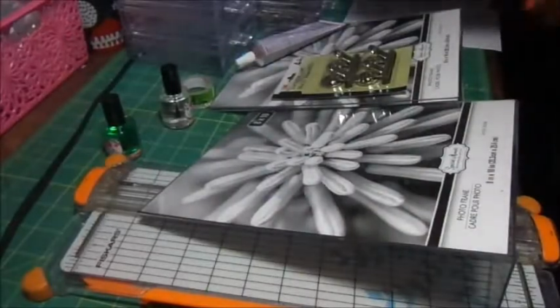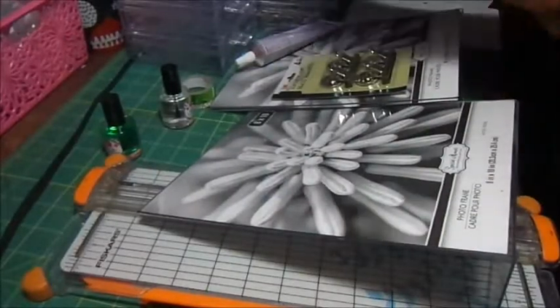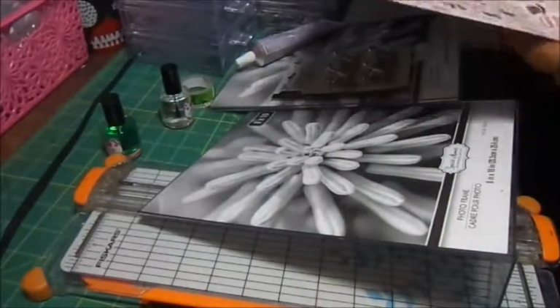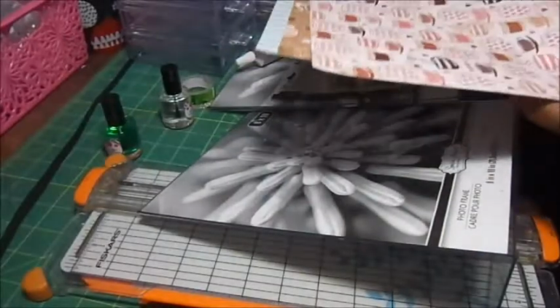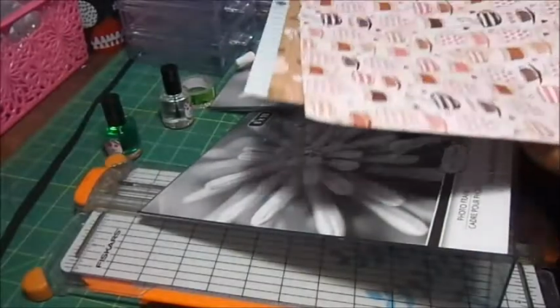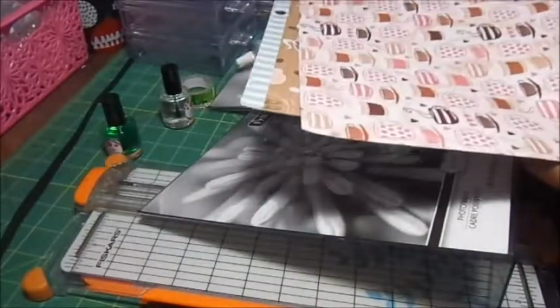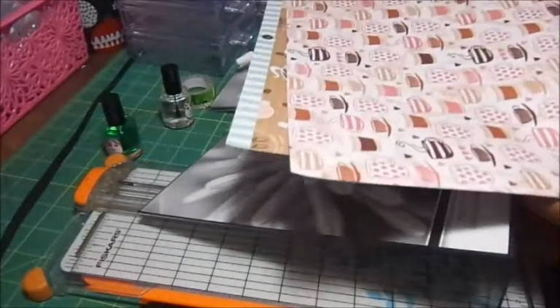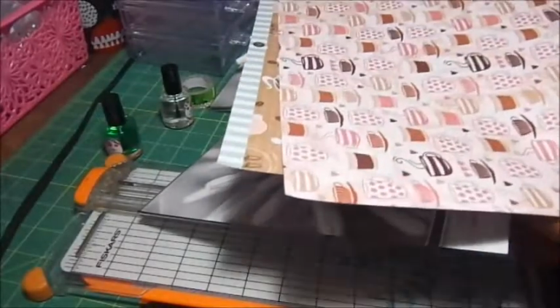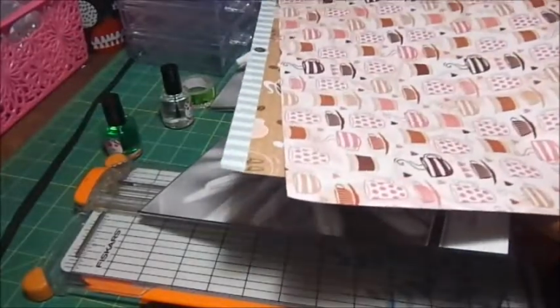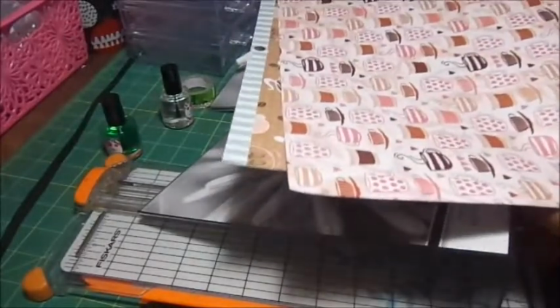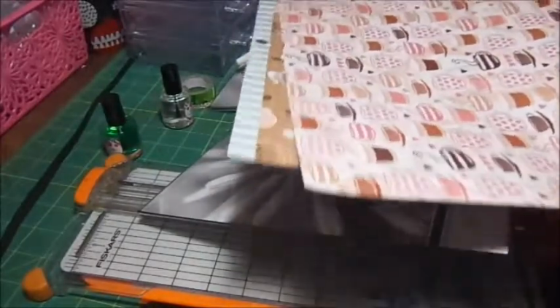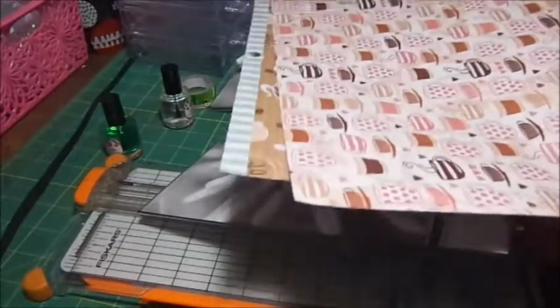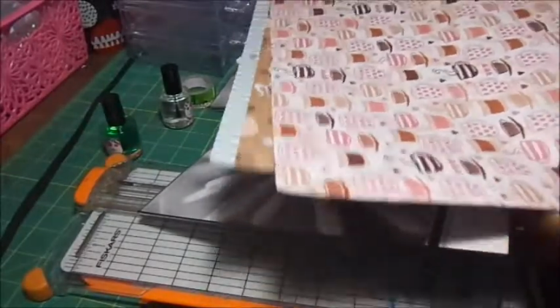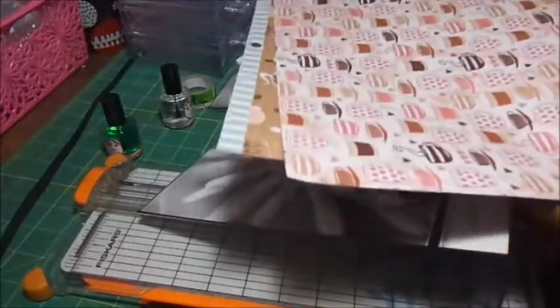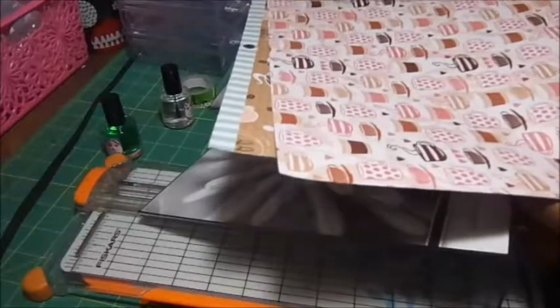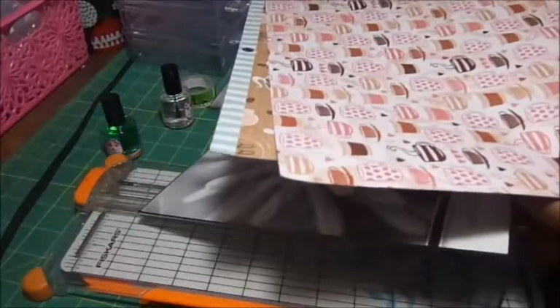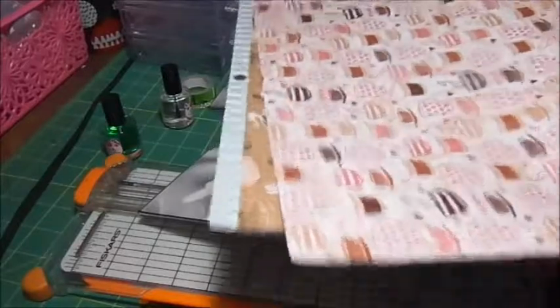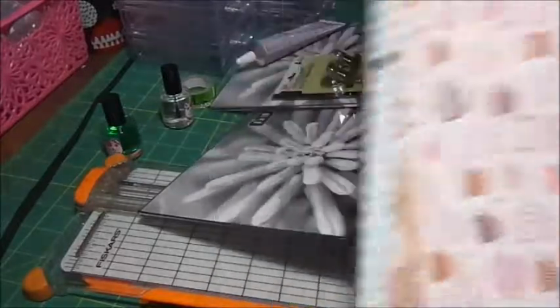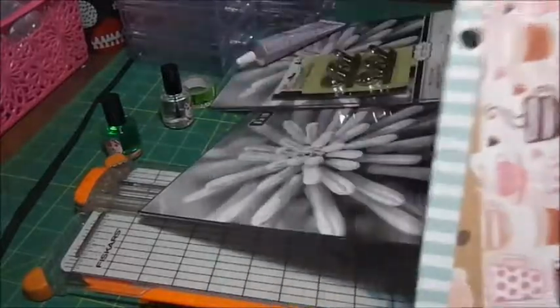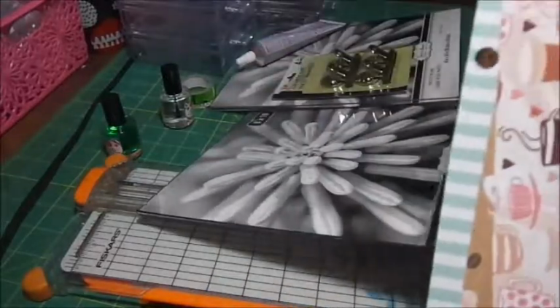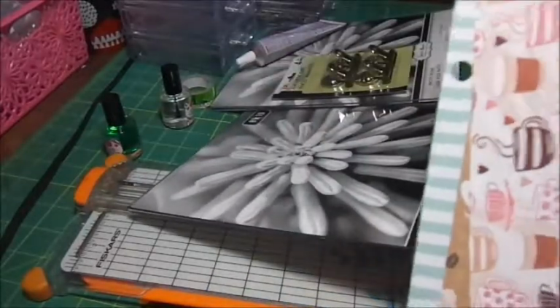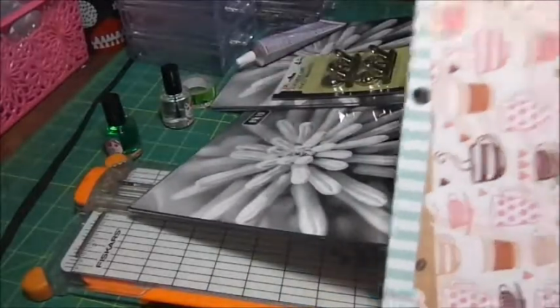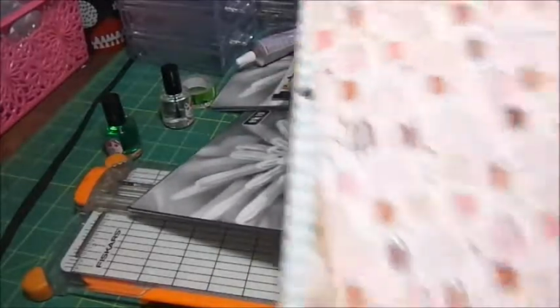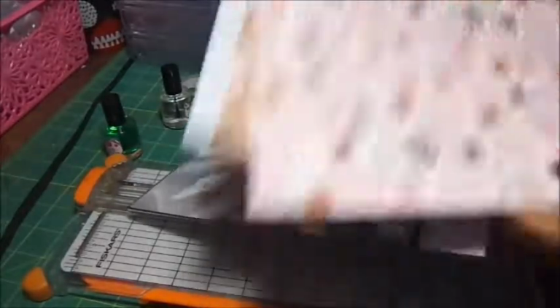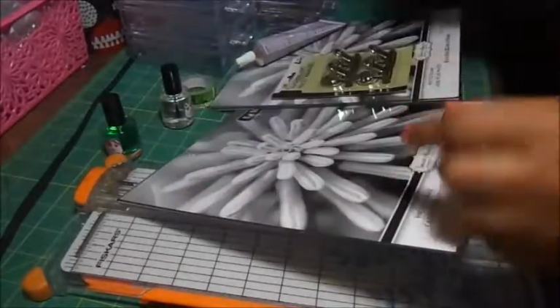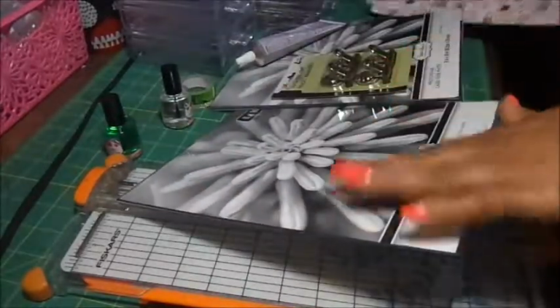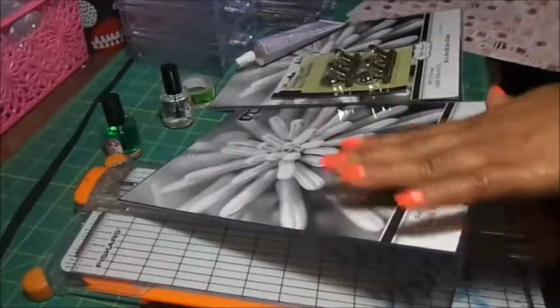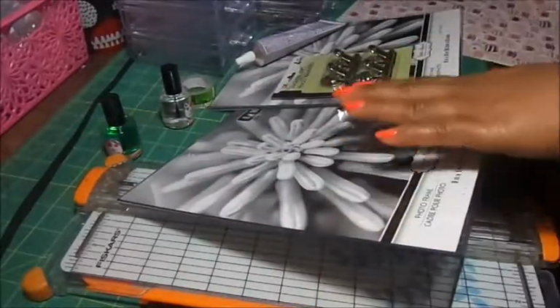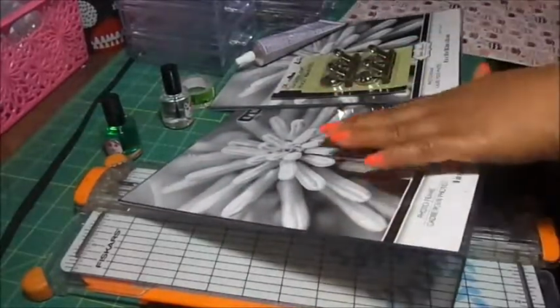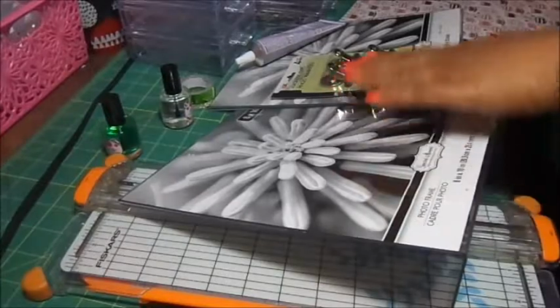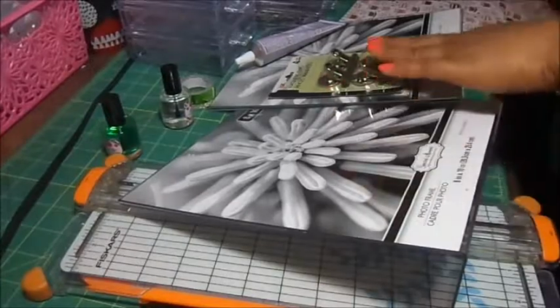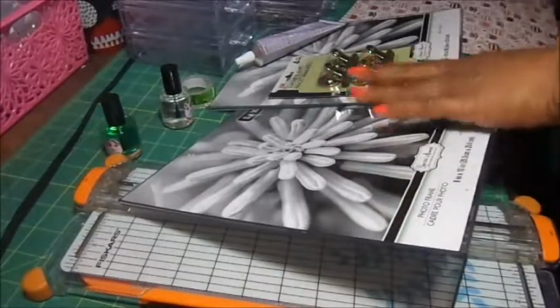These magnetic clips right here, and I got some E6000 right here and some regular old scrapbook paper. Let me move this out the way. Now all I'm going to do is cut this scrapbook paper to 8x10 and I'm going to slide it in these picture frames.